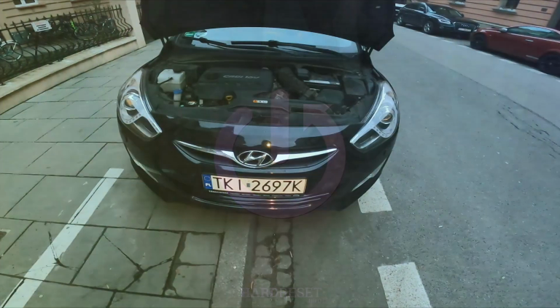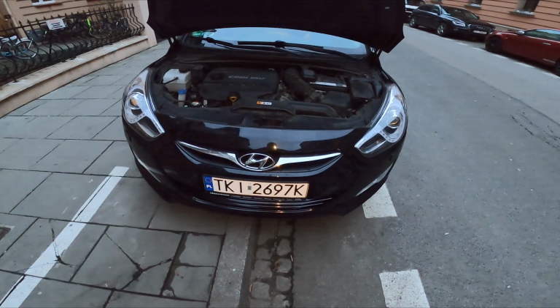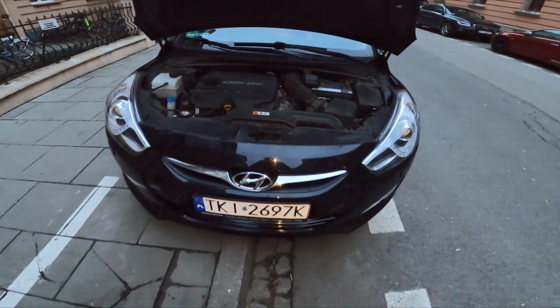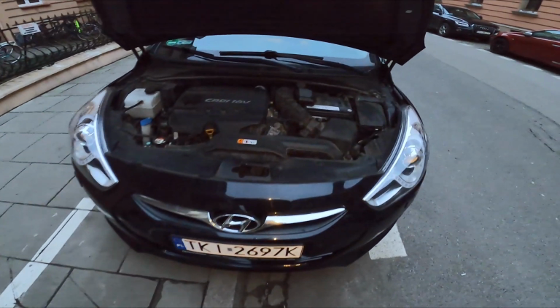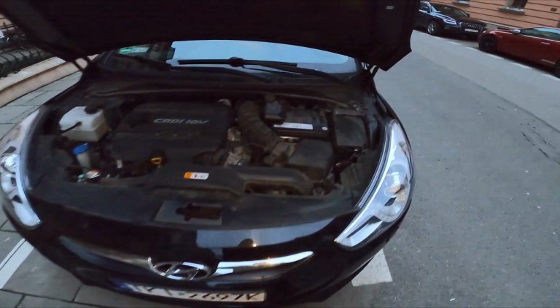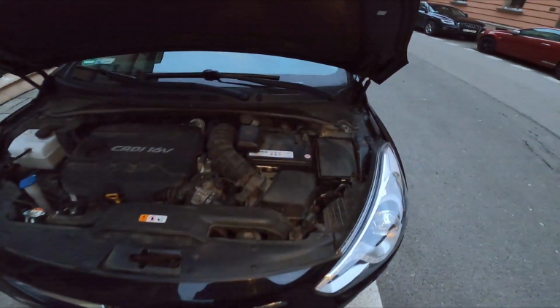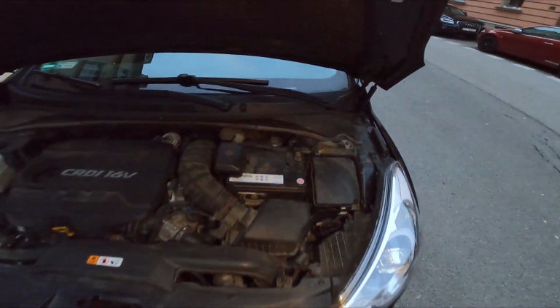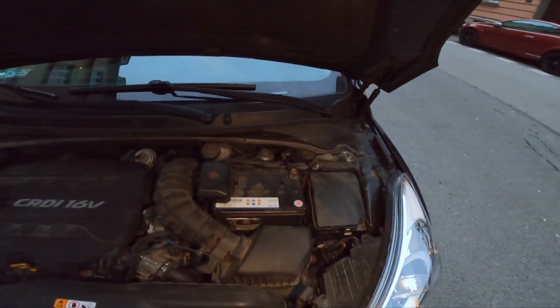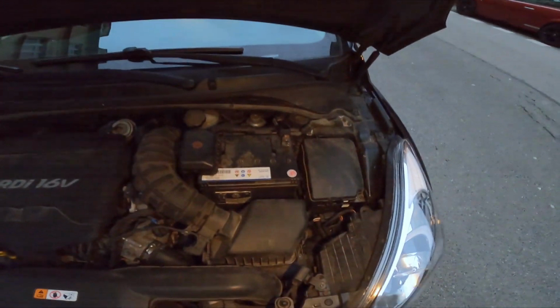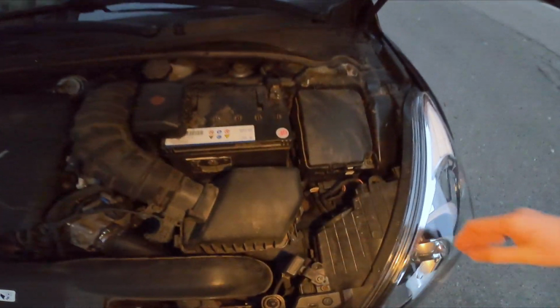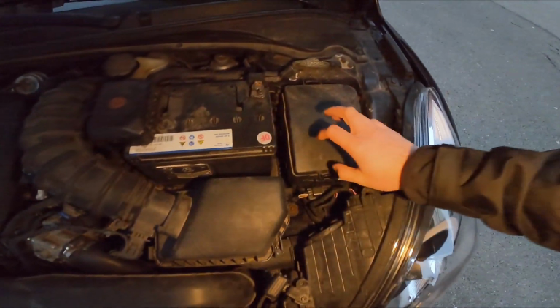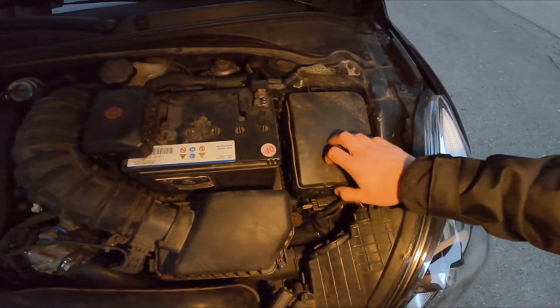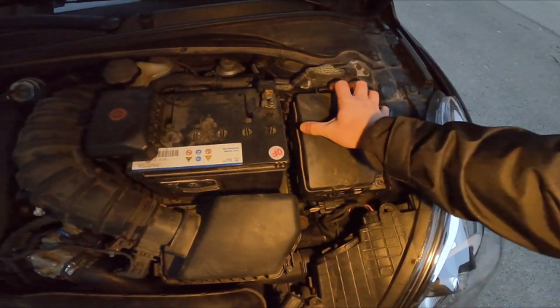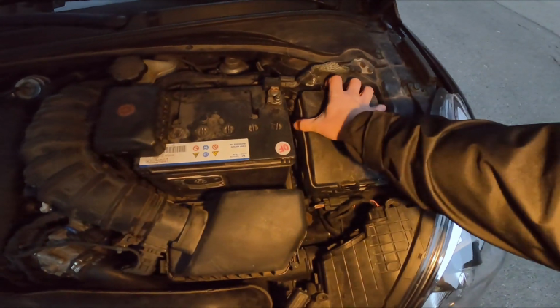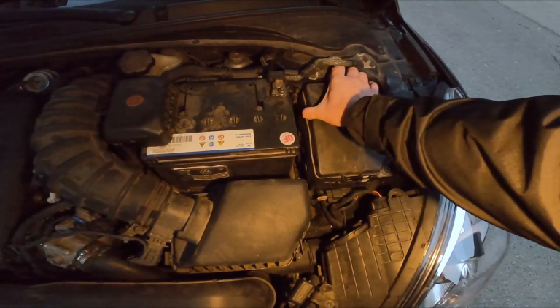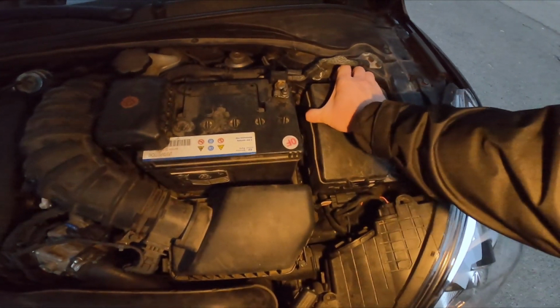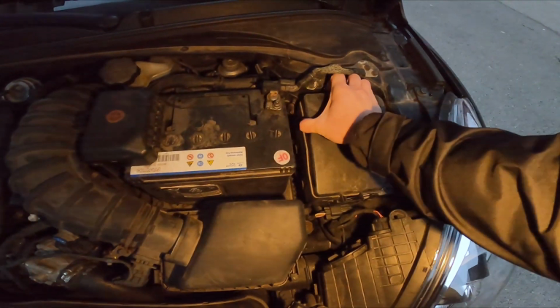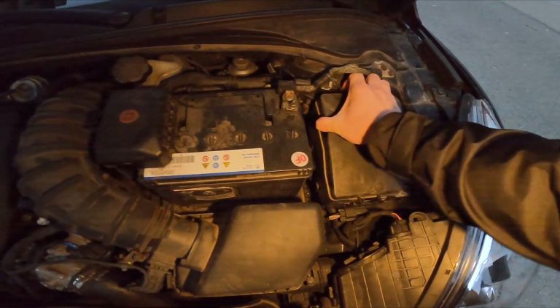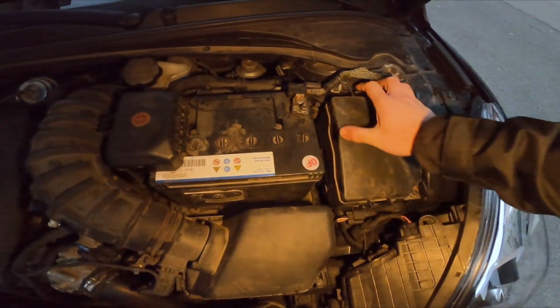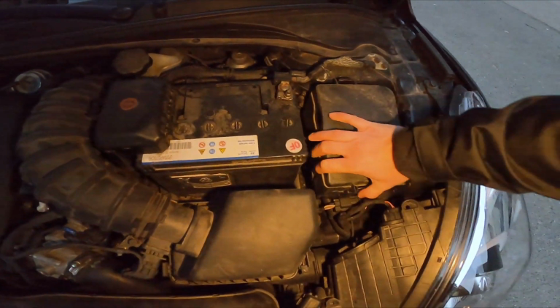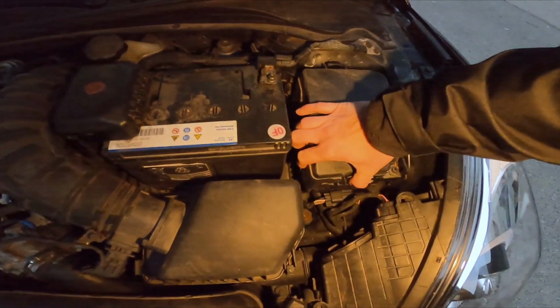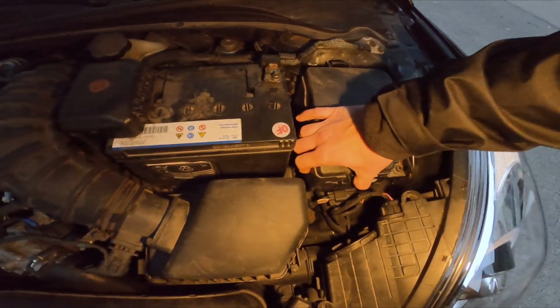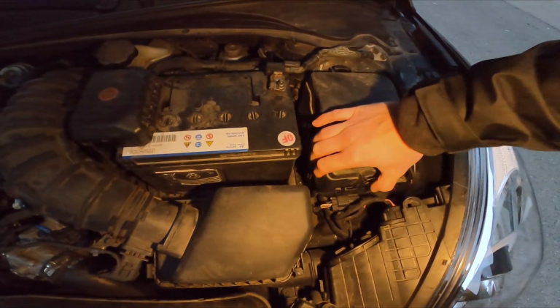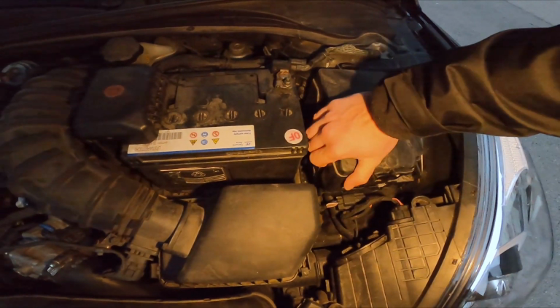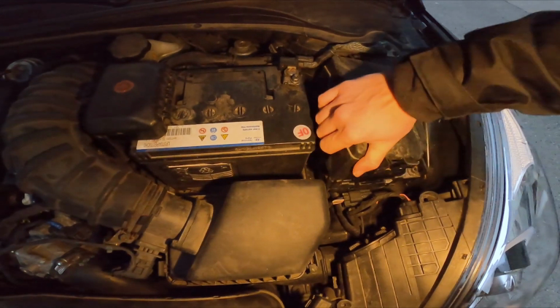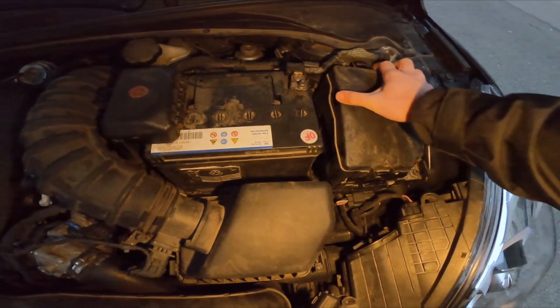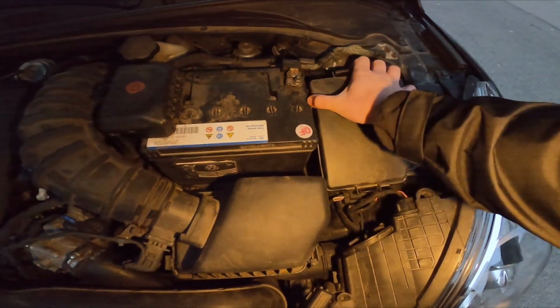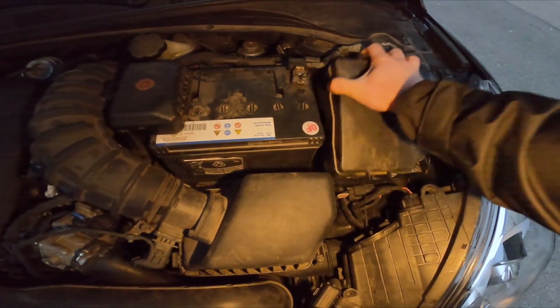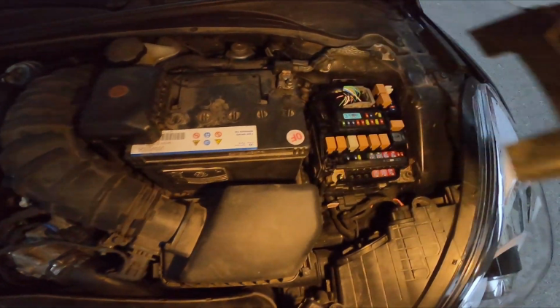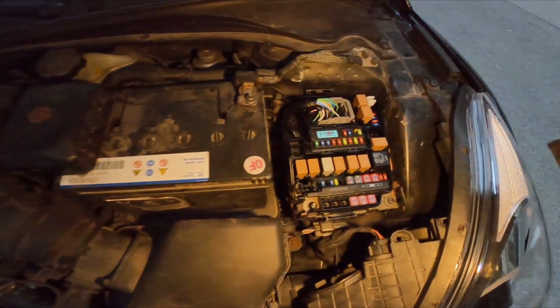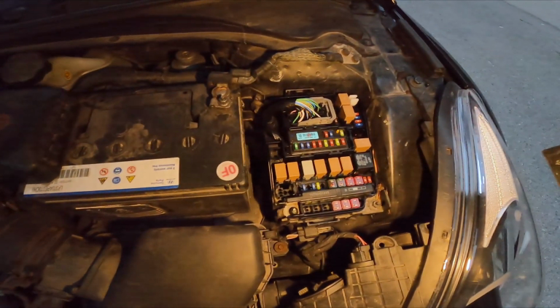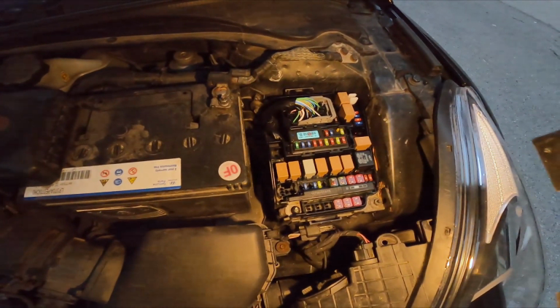In the beginning, let's take a look at the right side of the engine compartment and the fuse box is located right here. To open it you have to unlock this and this click. And there's the fuse box.